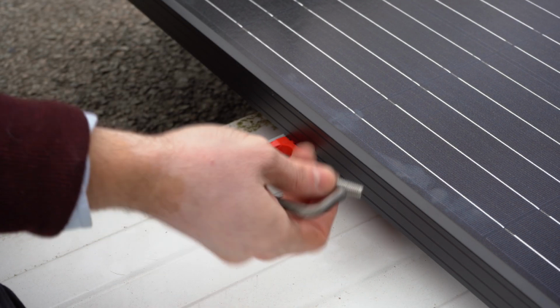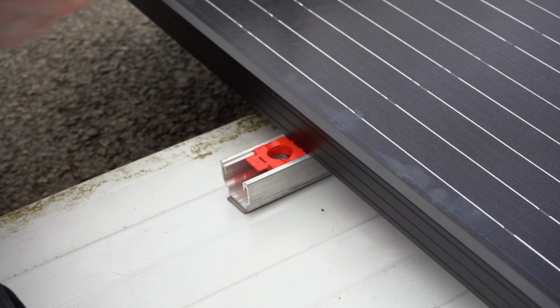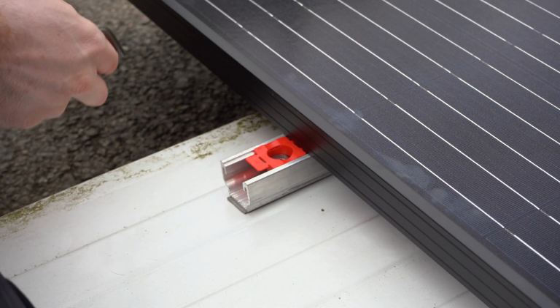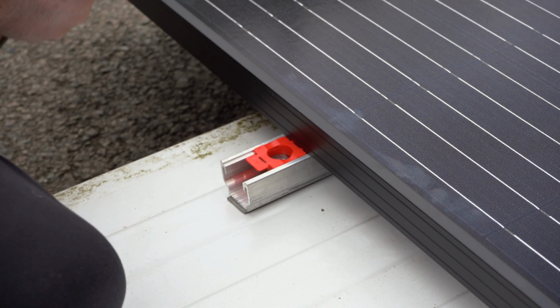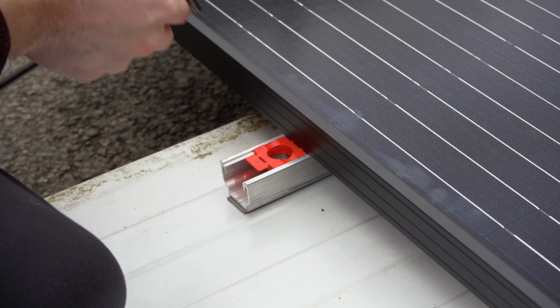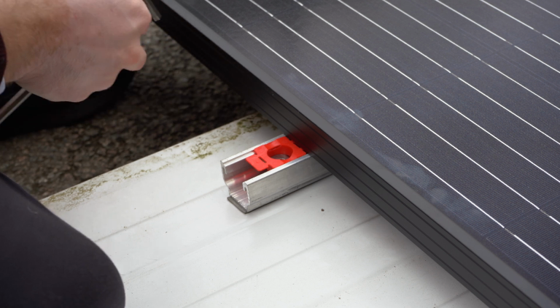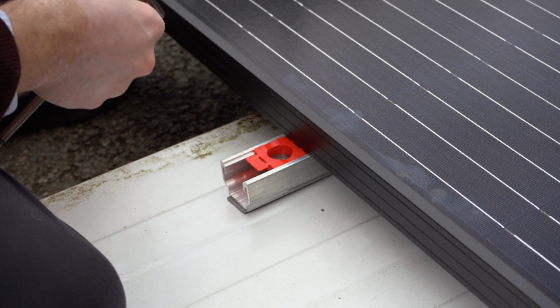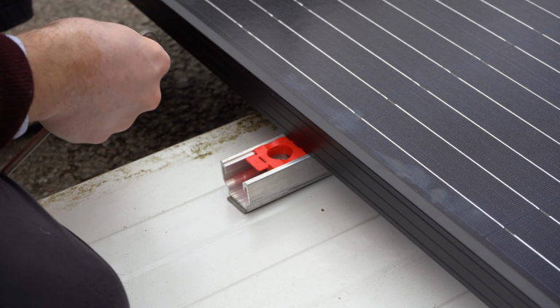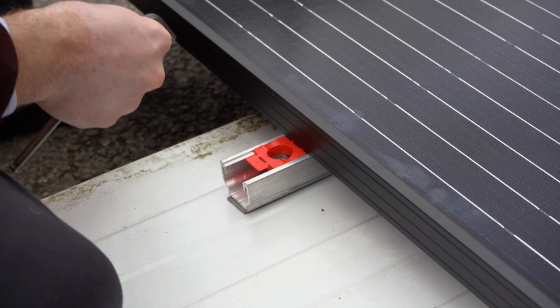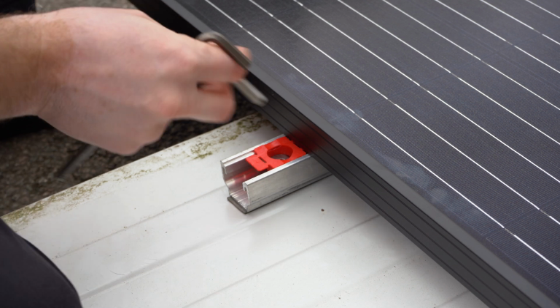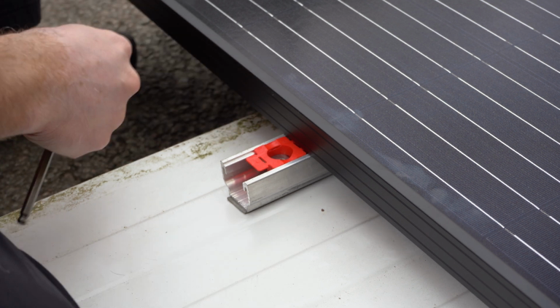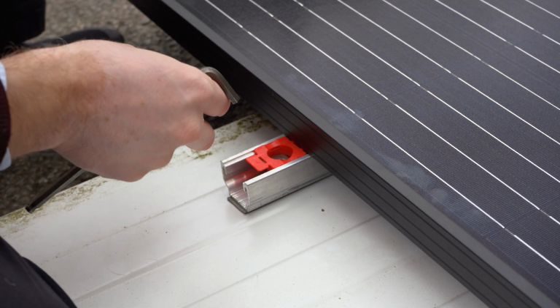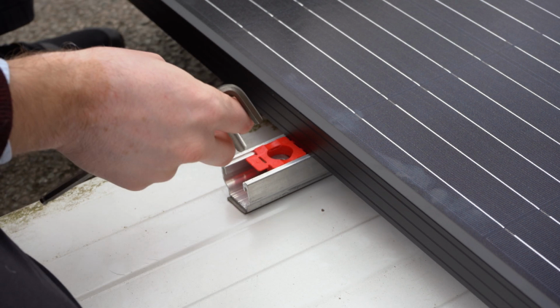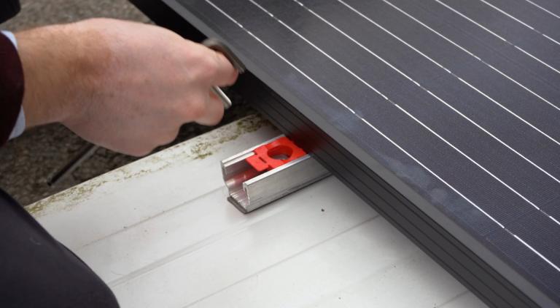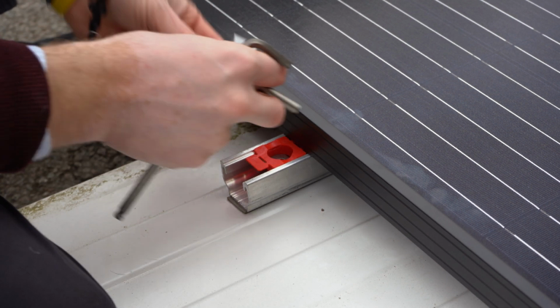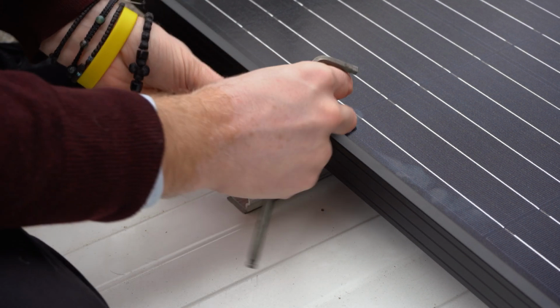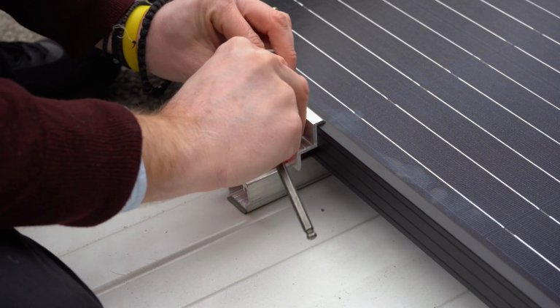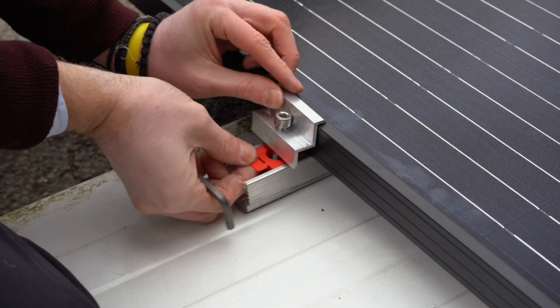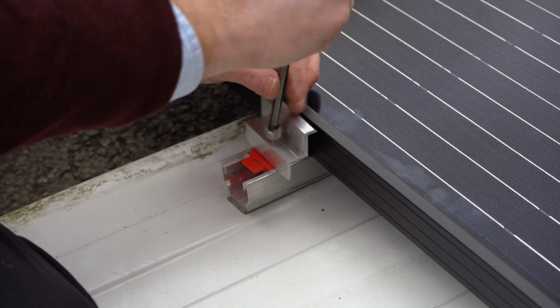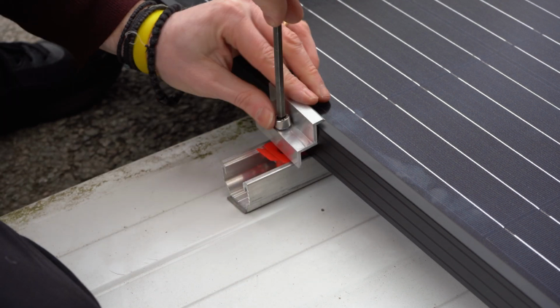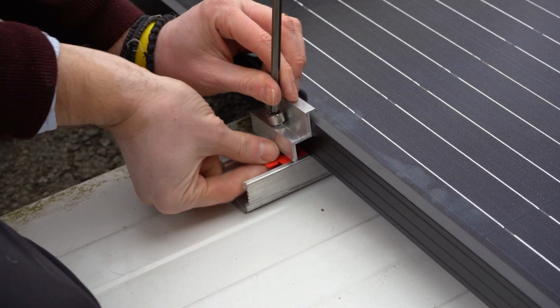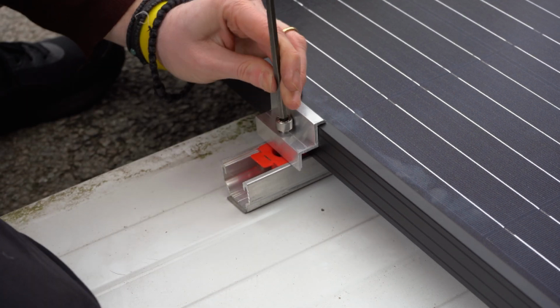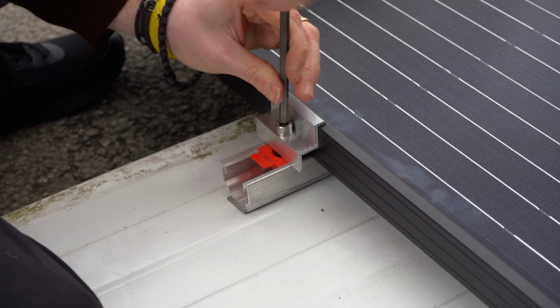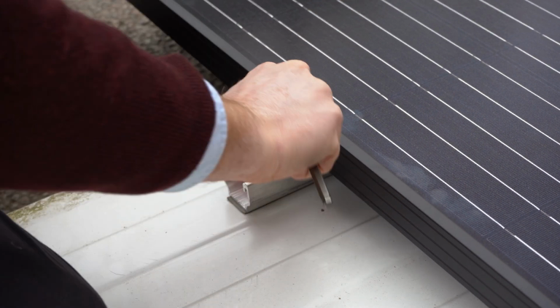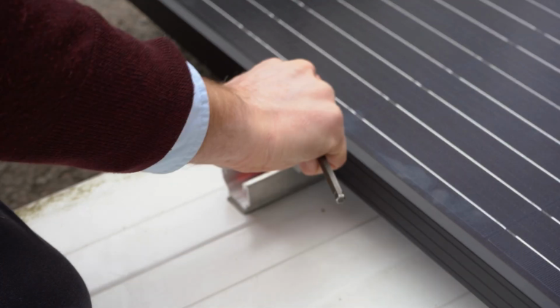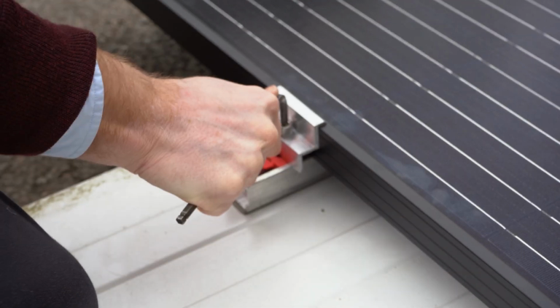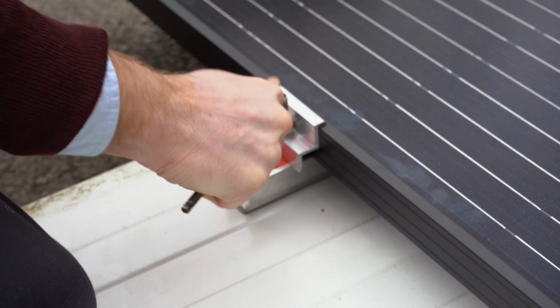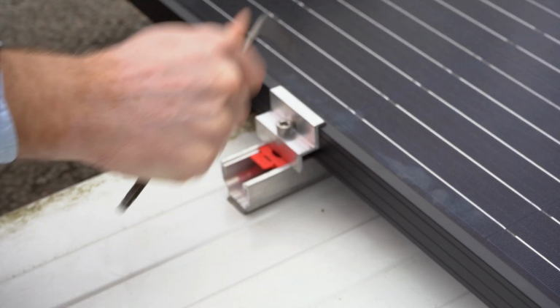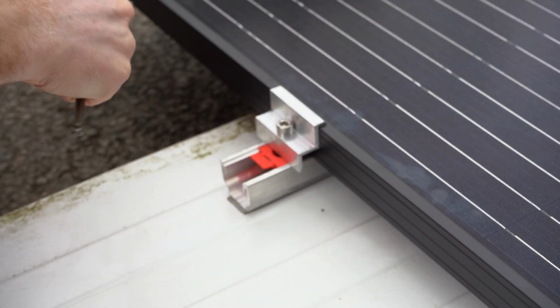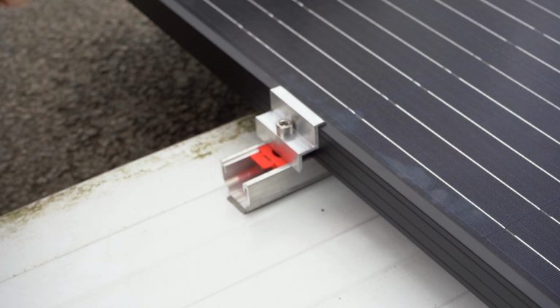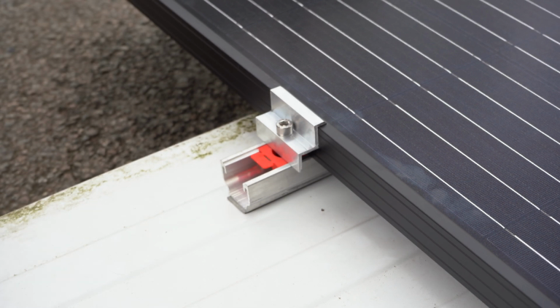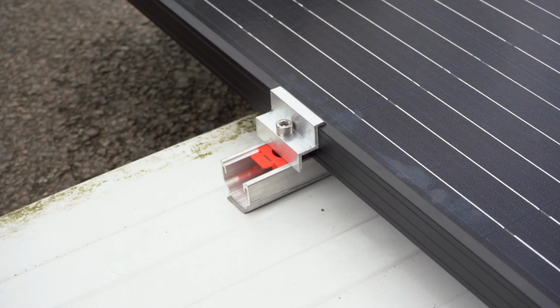And you have a solar system installed in just a few hours. Now we have to tighten all the corners.